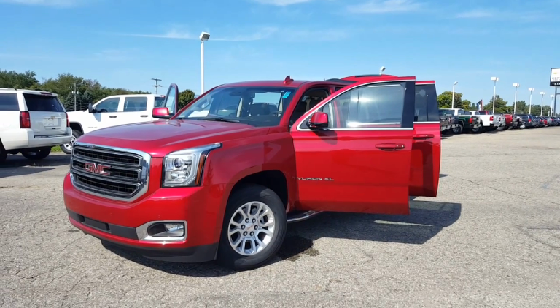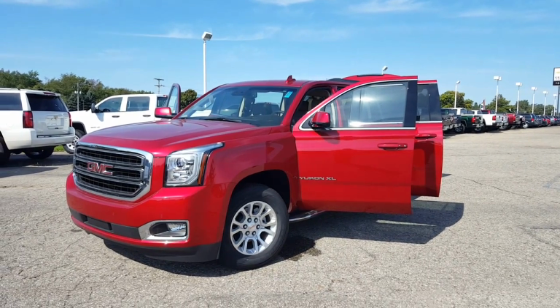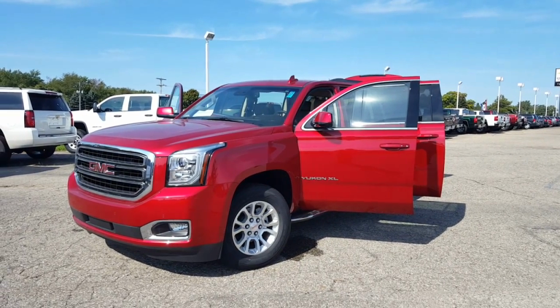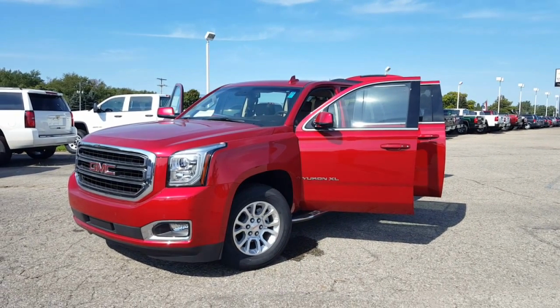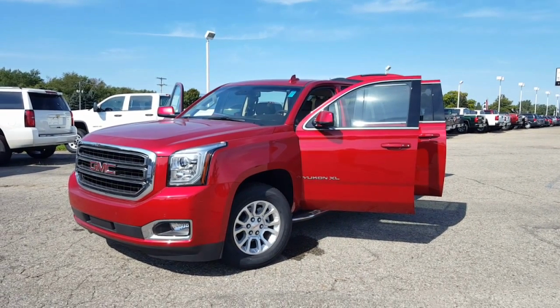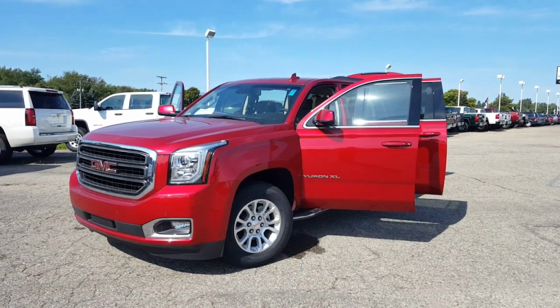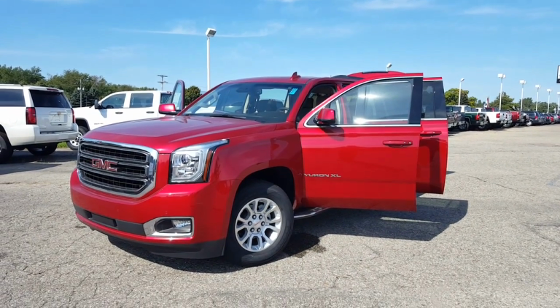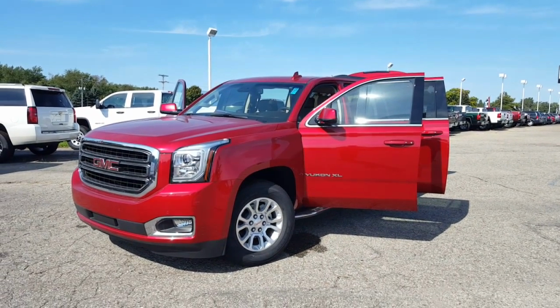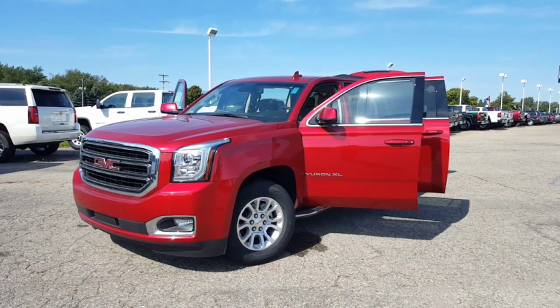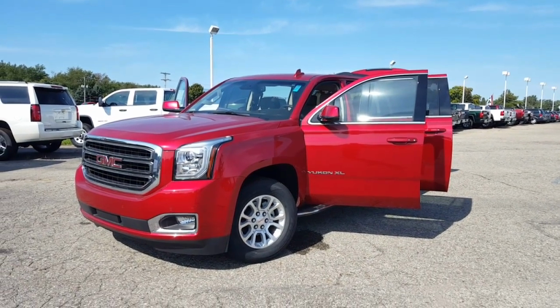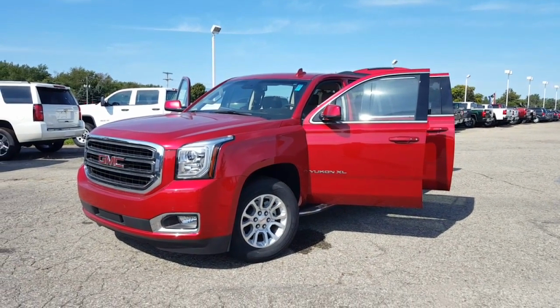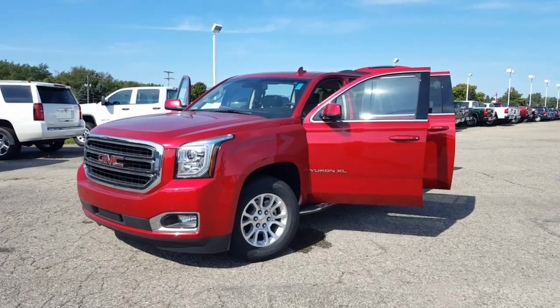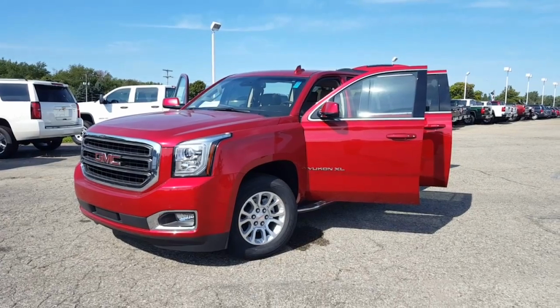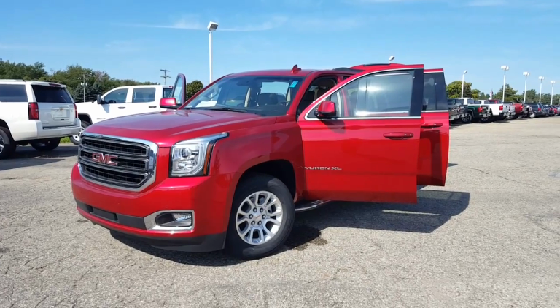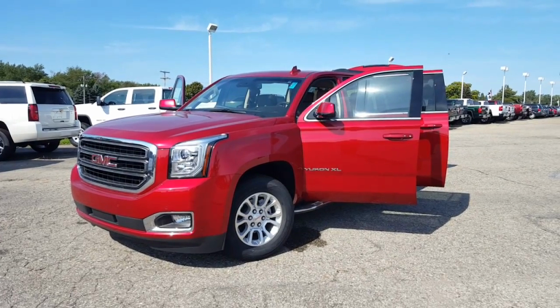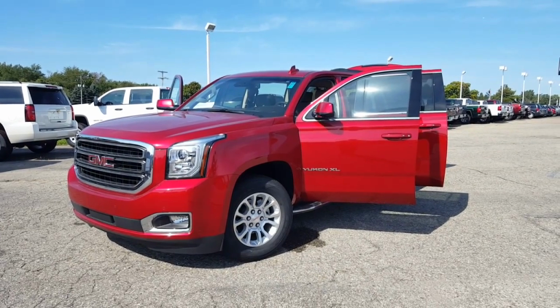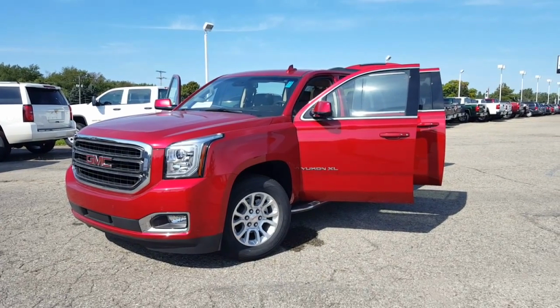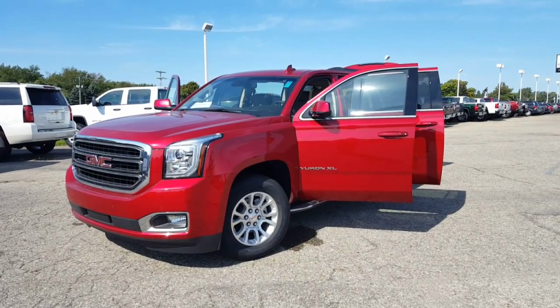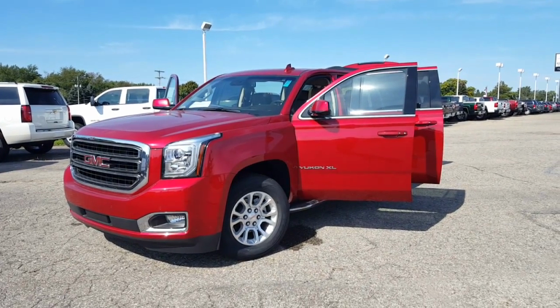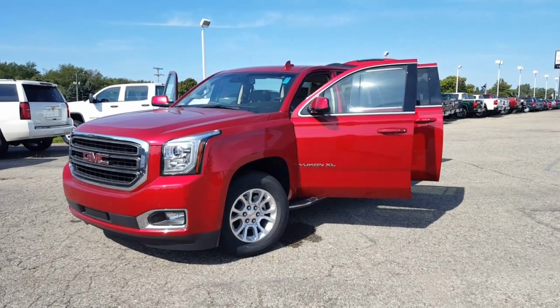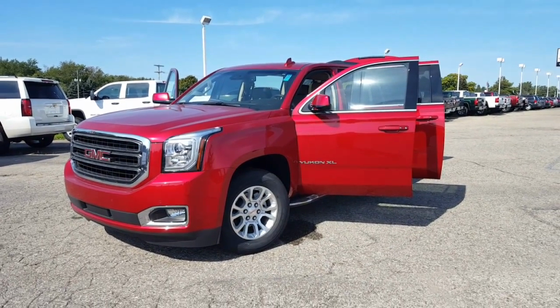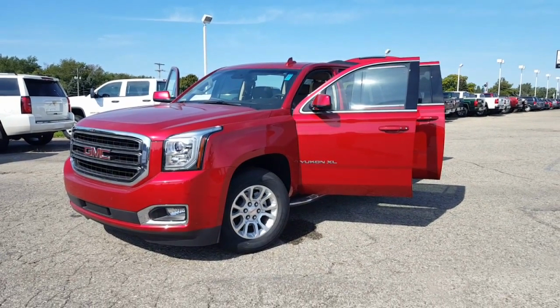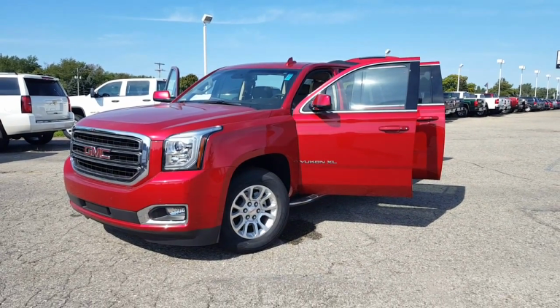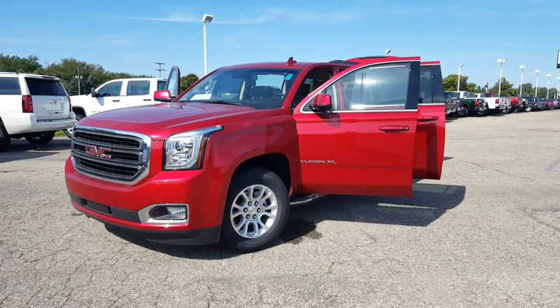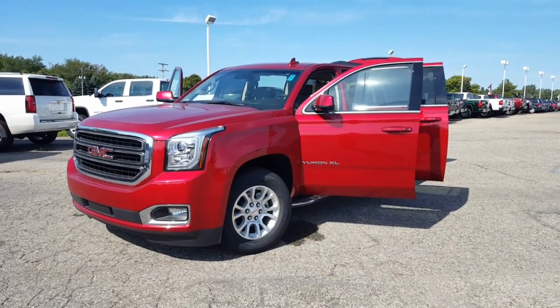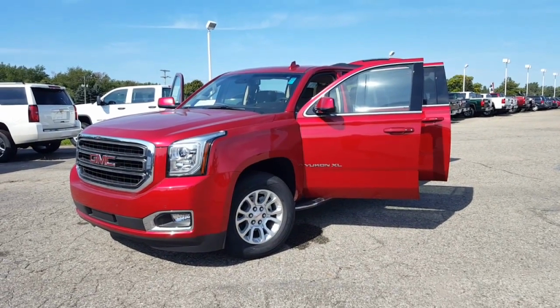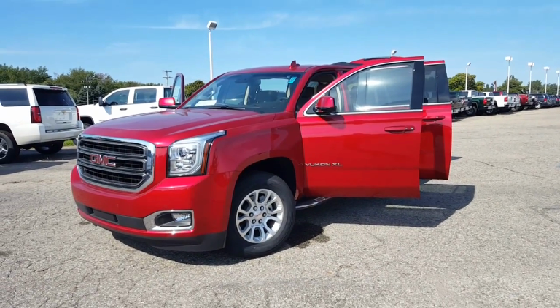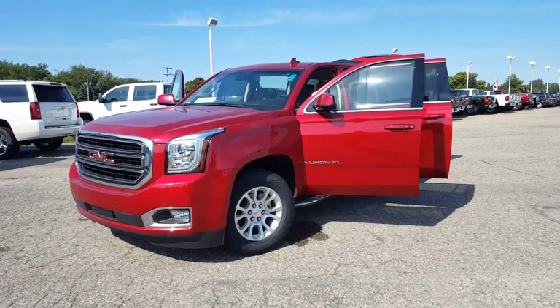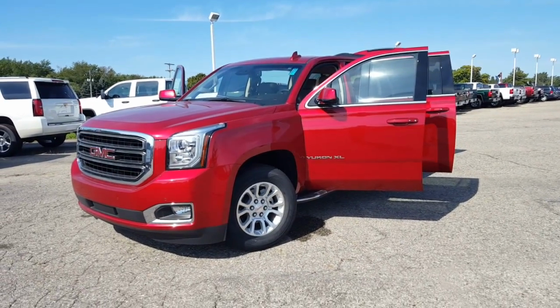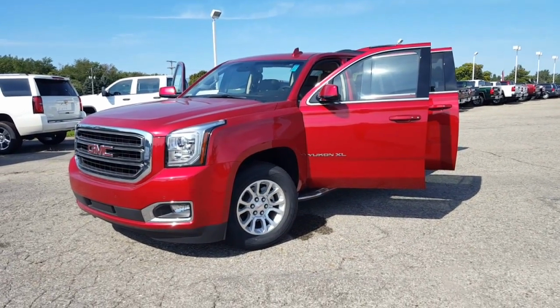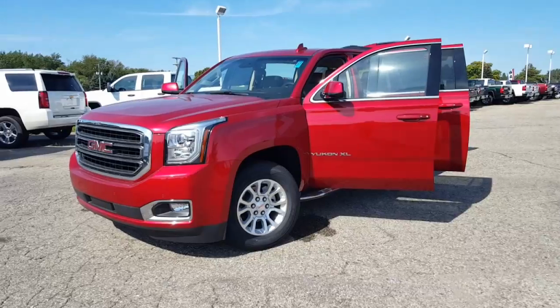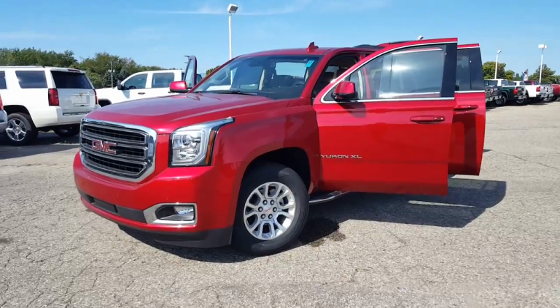Hey Troy, Josh Wright at Team 1 Chevy Buick GMC. I just wanted to do a quick video walk around on this Yukon XL that I have, which does have the Cocoa Dune interior.